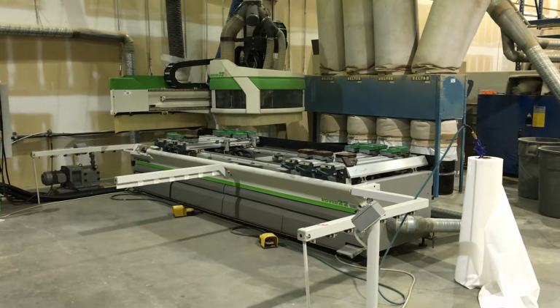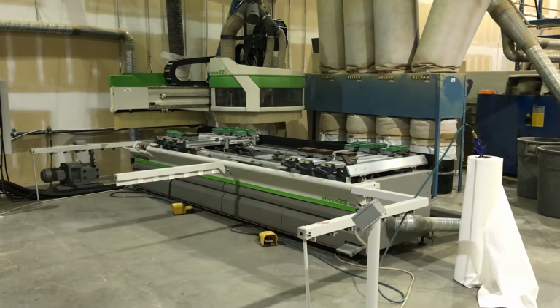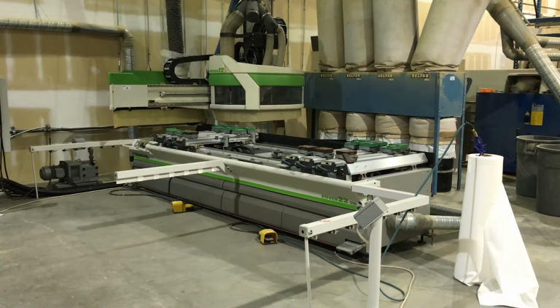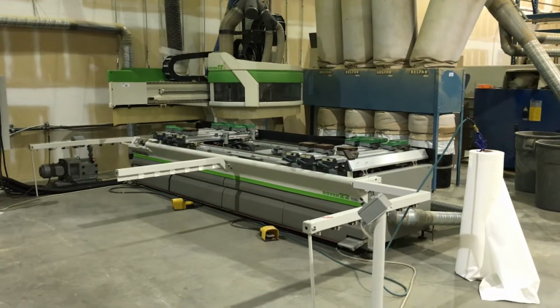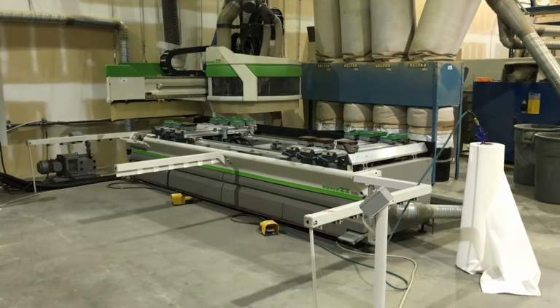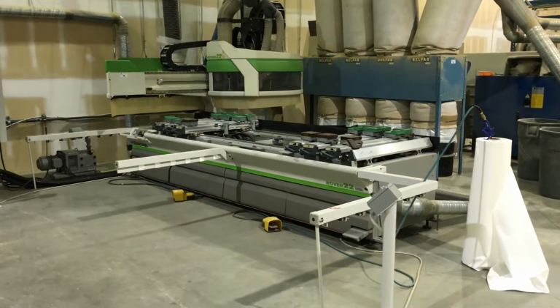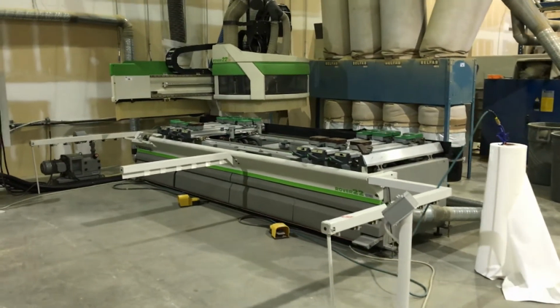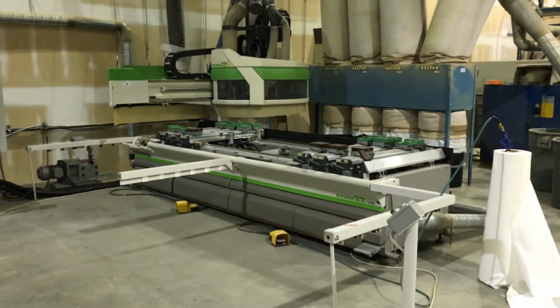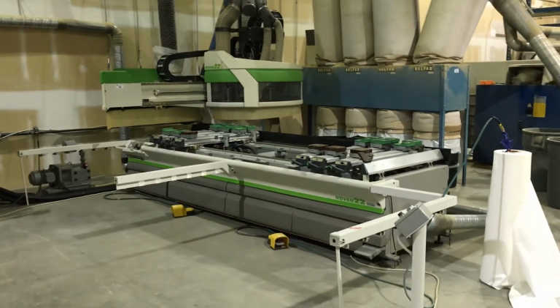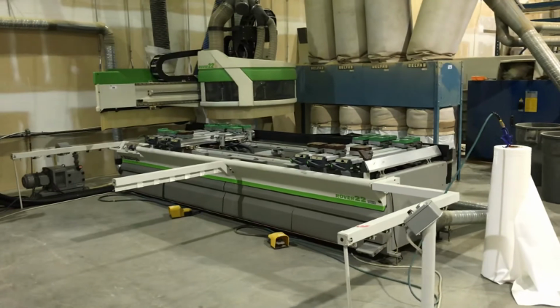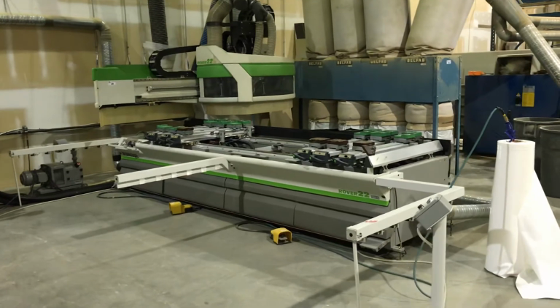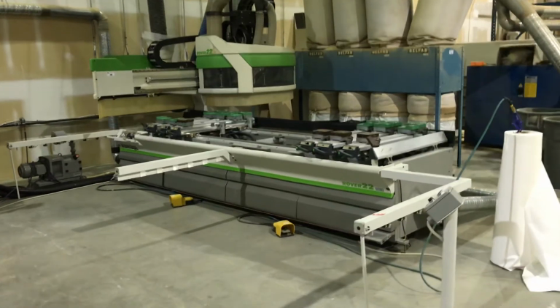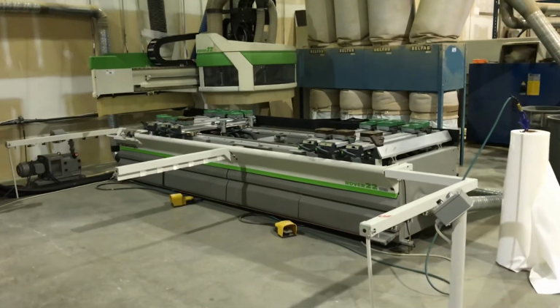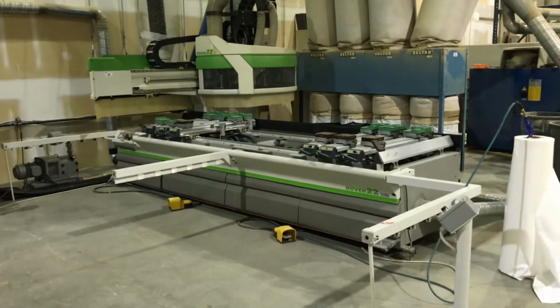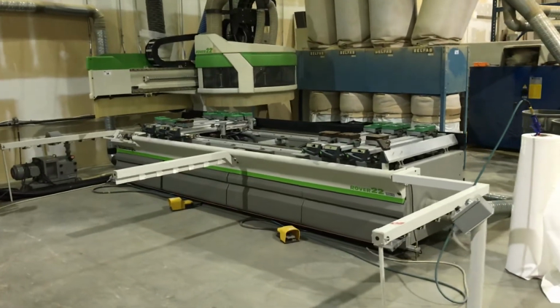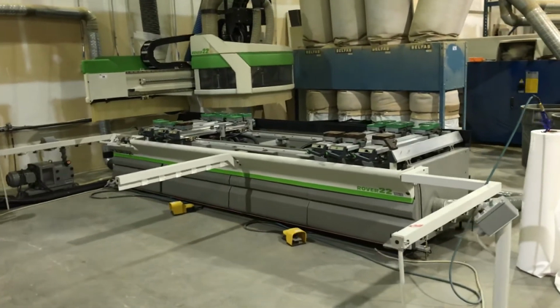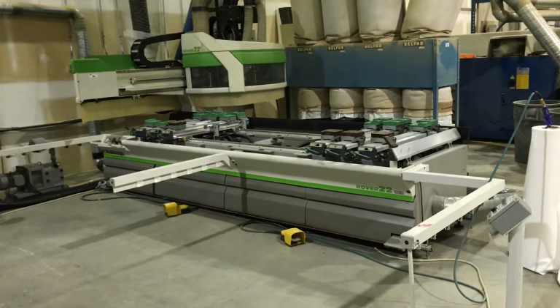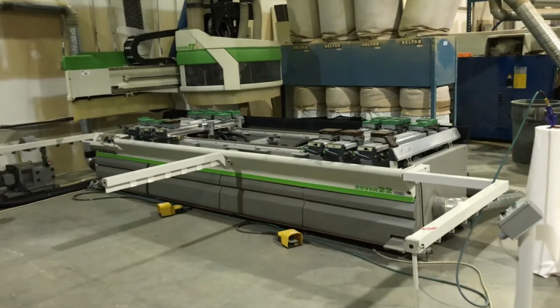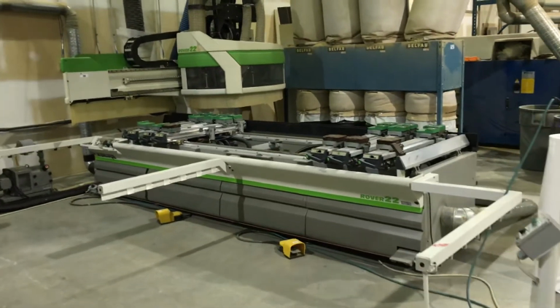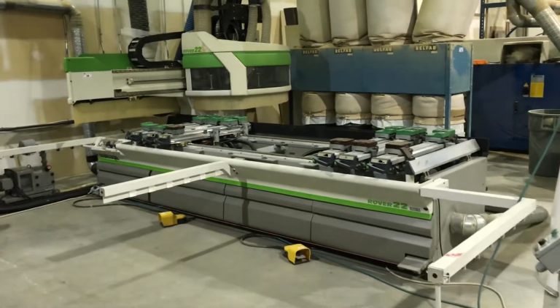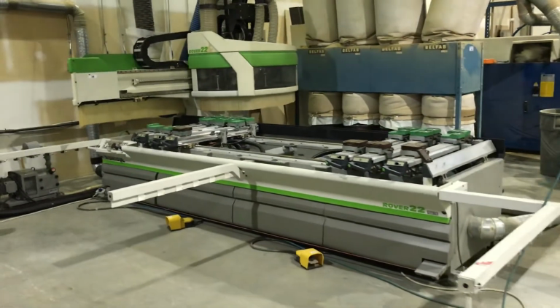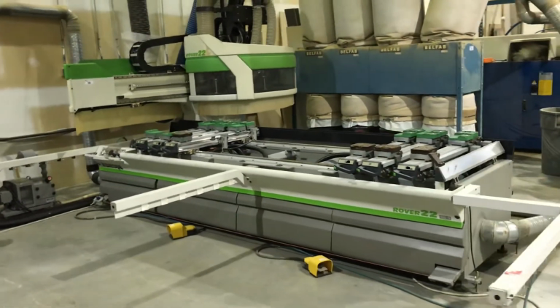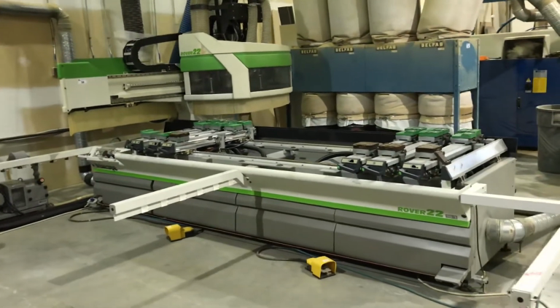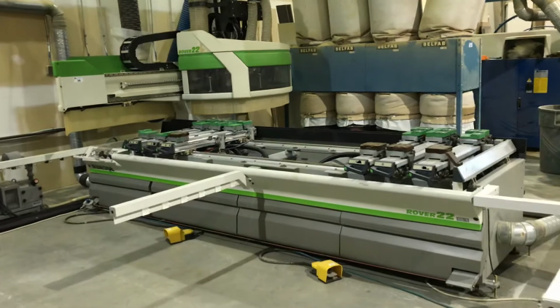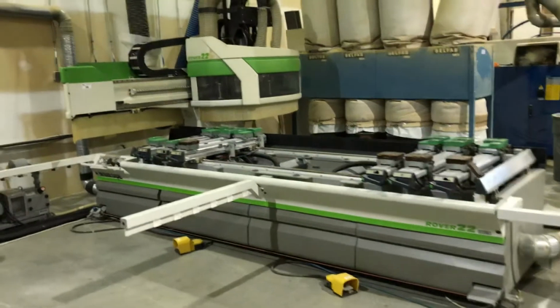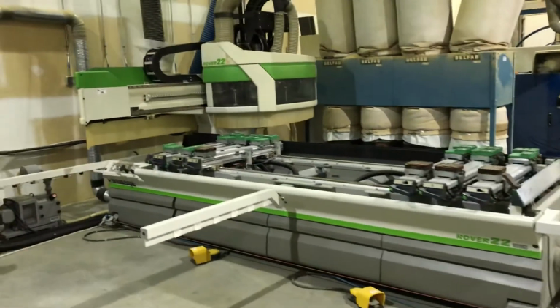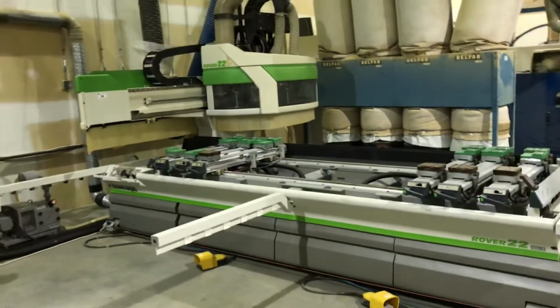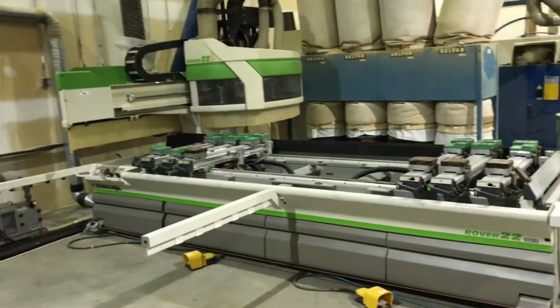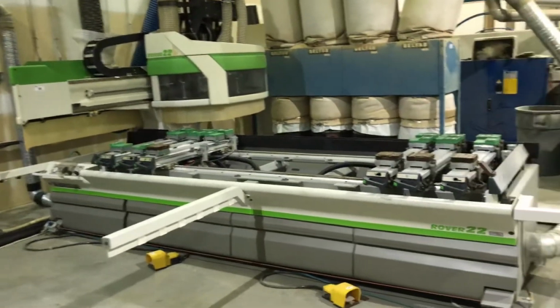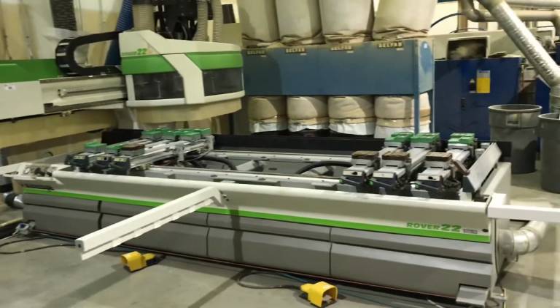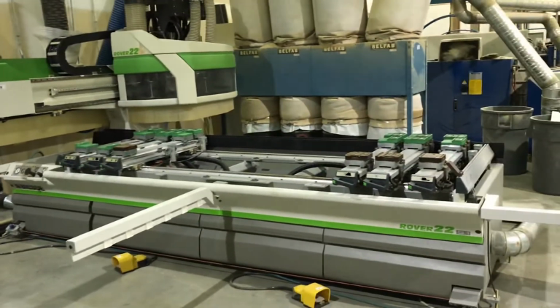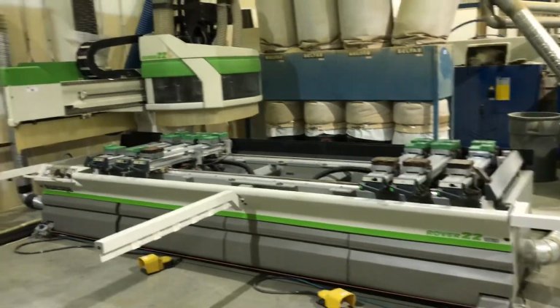Able Auctions will be holding an on-site cabinetry building auction. We've got a beautiful Rover 22 wood CNC machine right here.